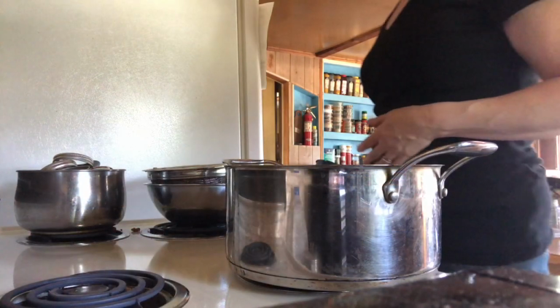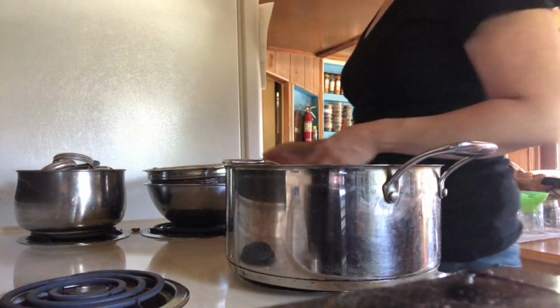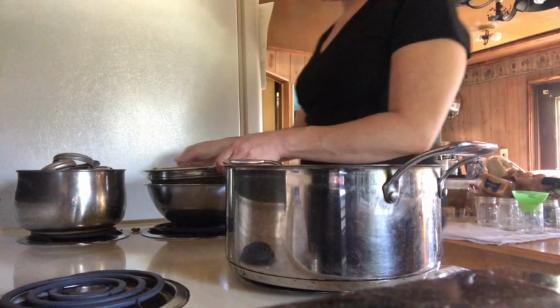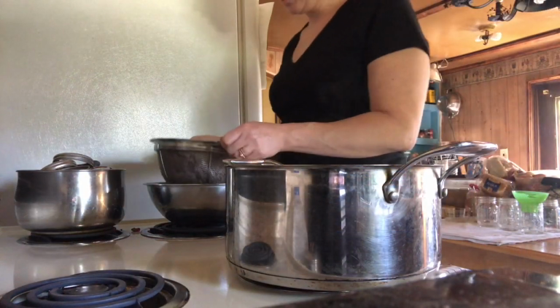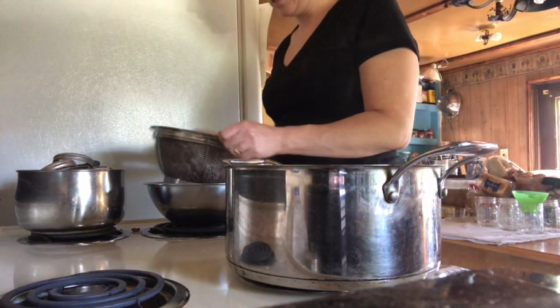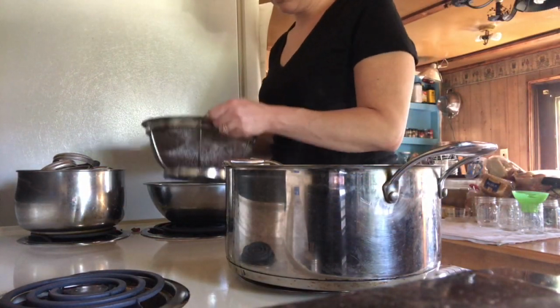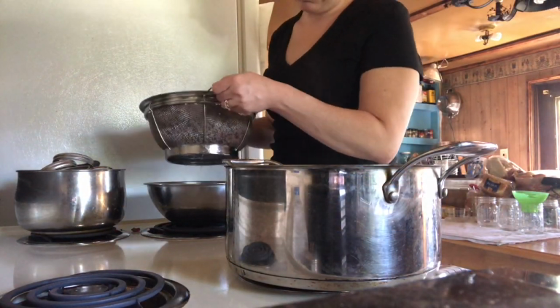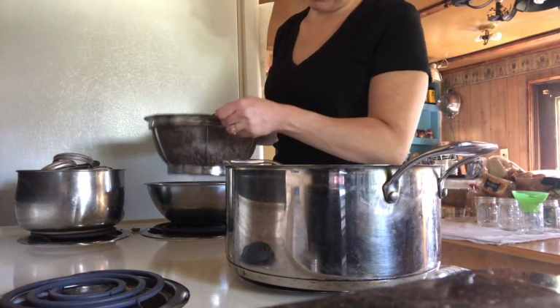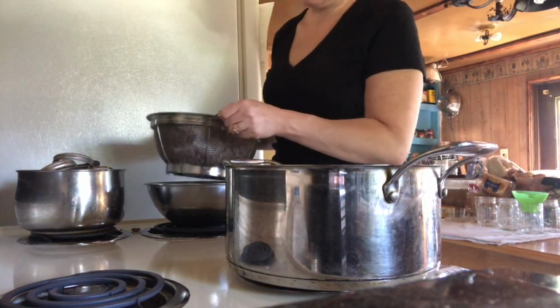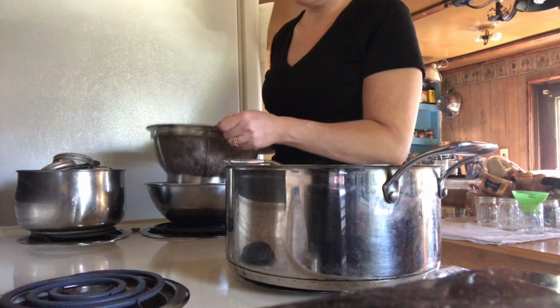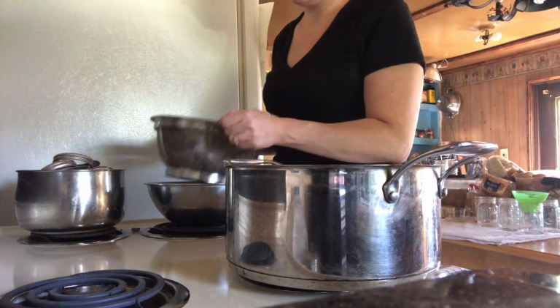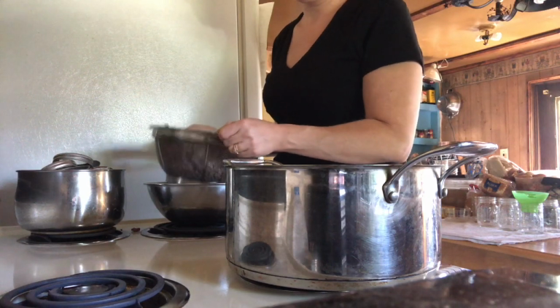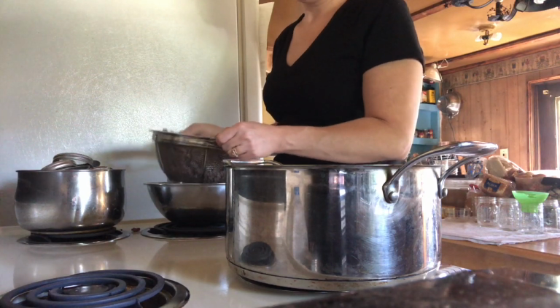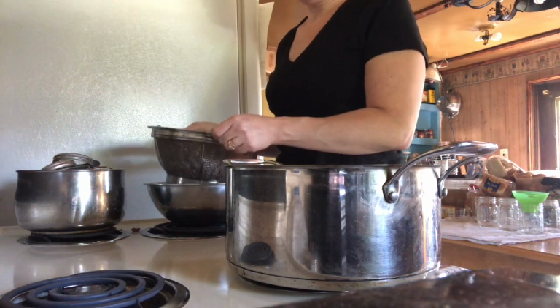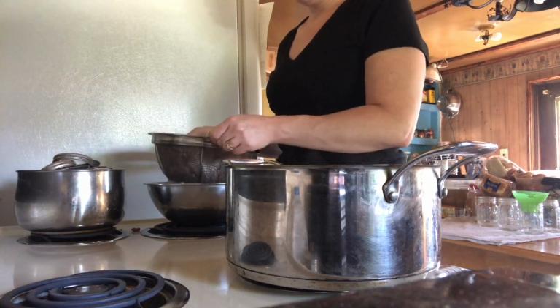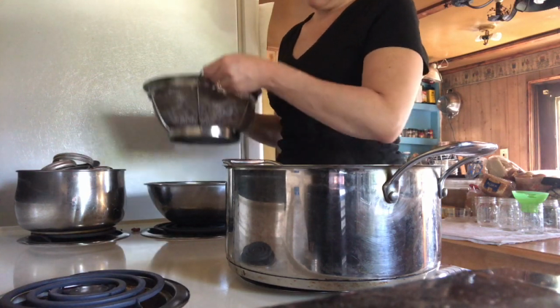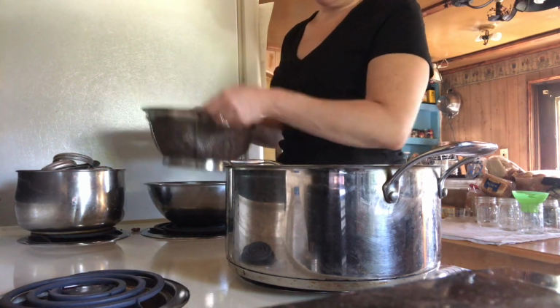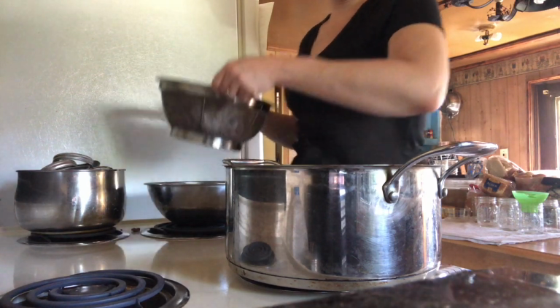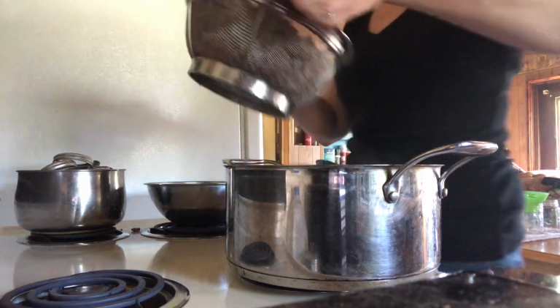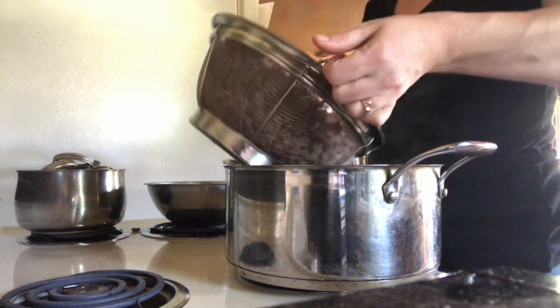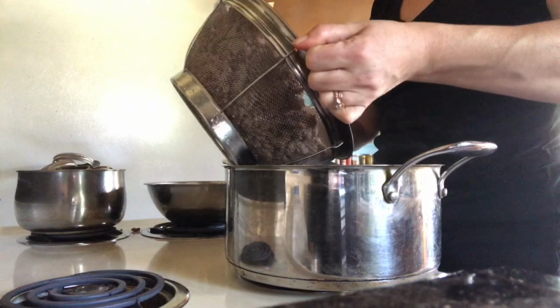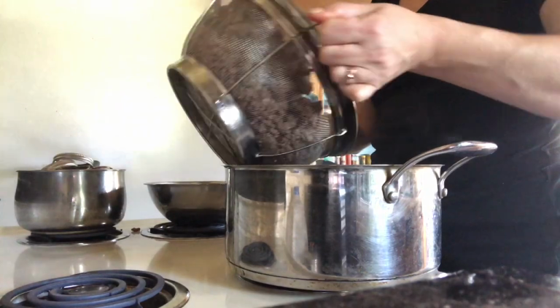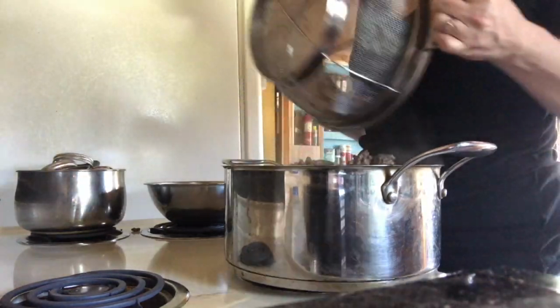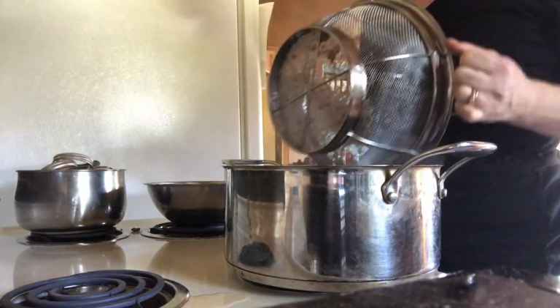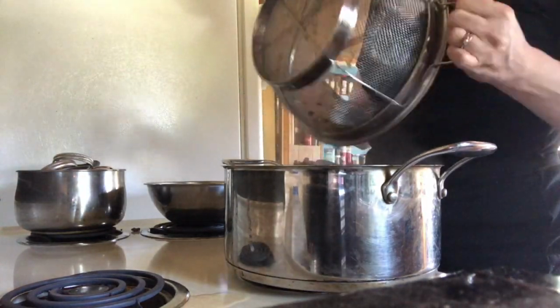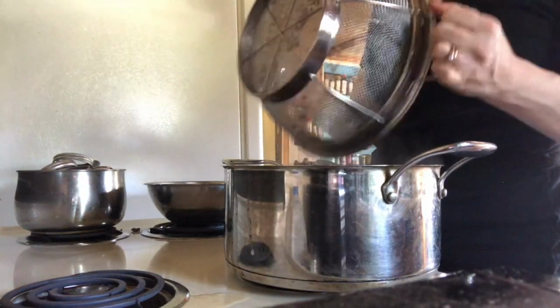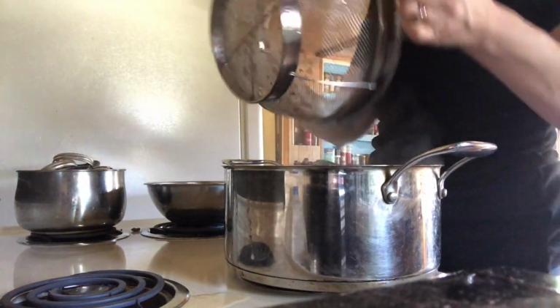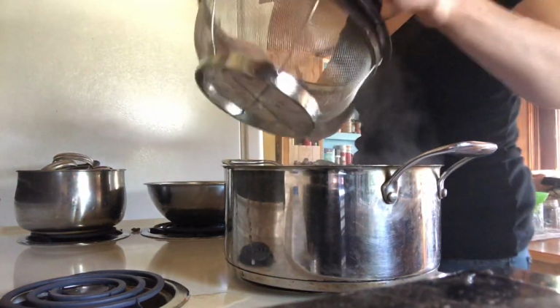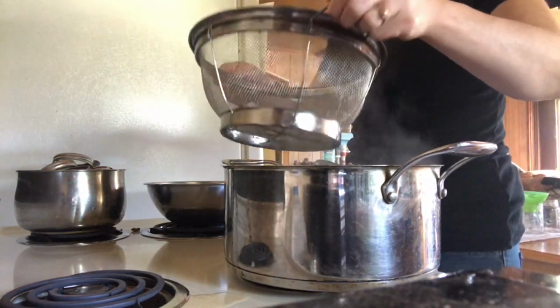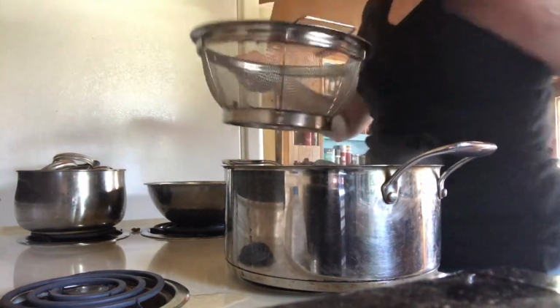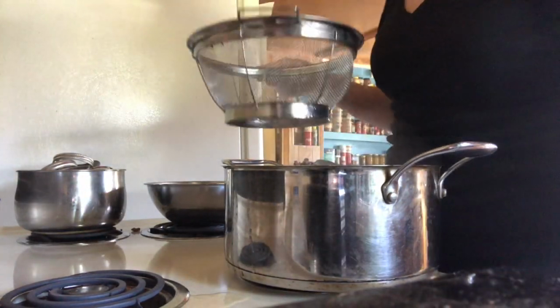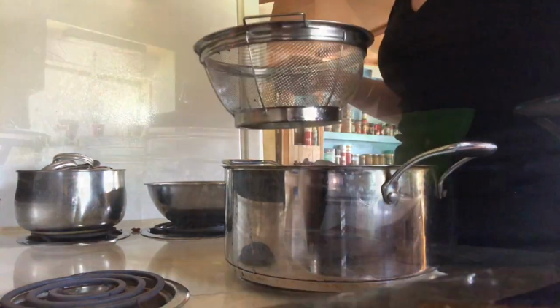Now after I strain the ground beef and ground deer meat, I'm just going to transfer it into this pot and then I'll be back with the next step.